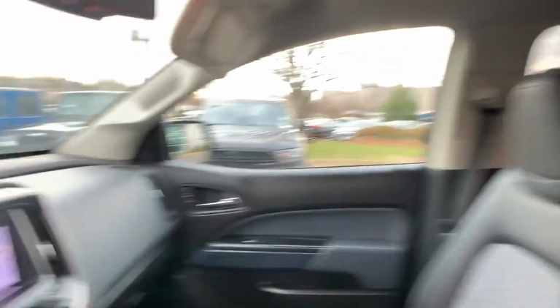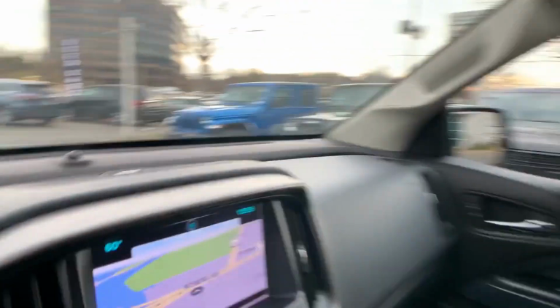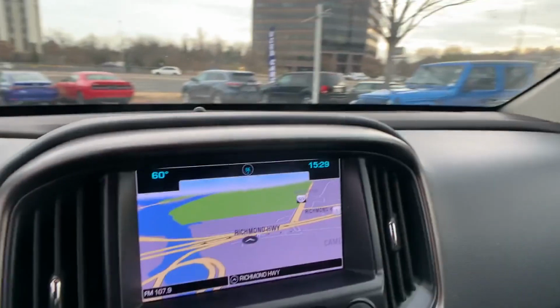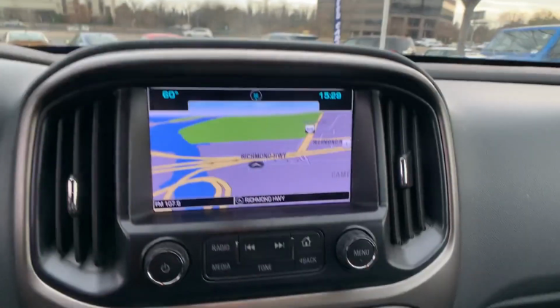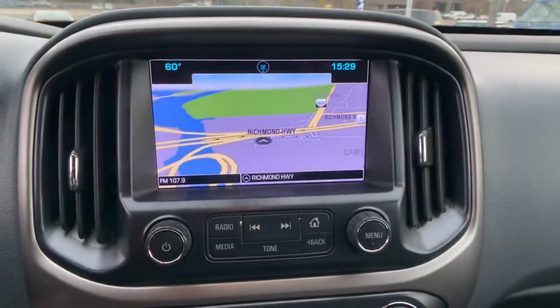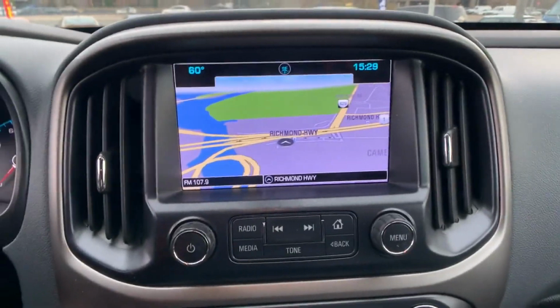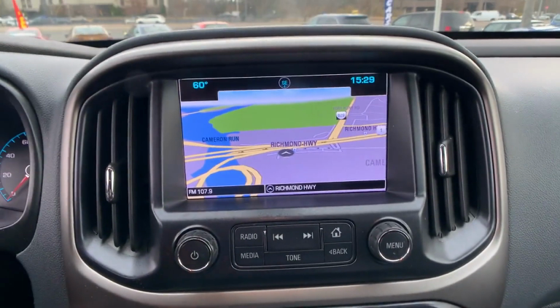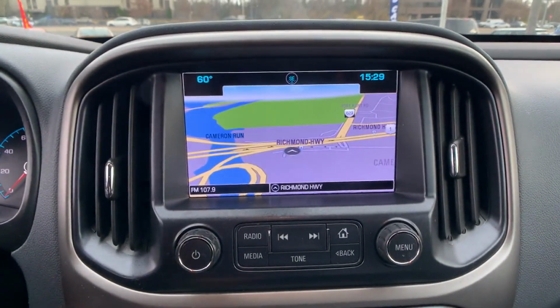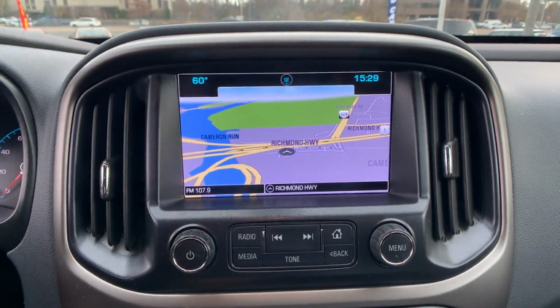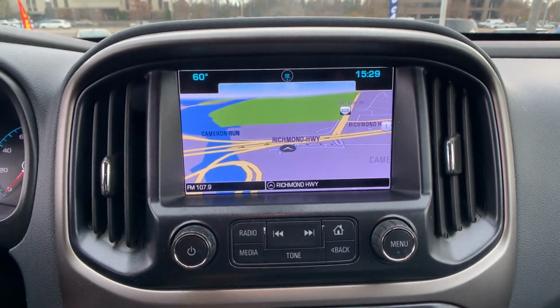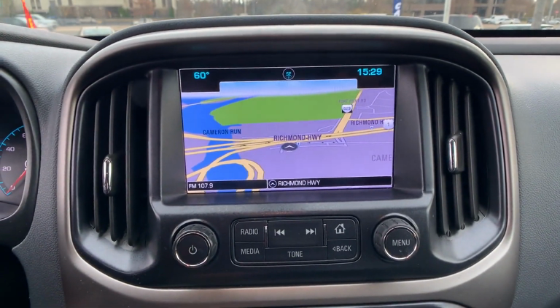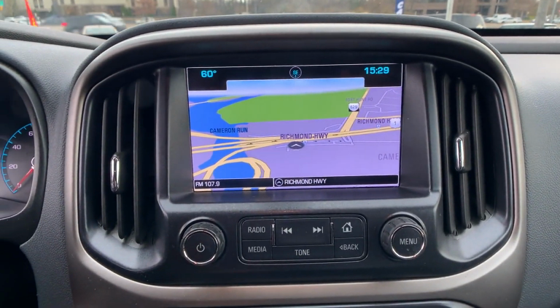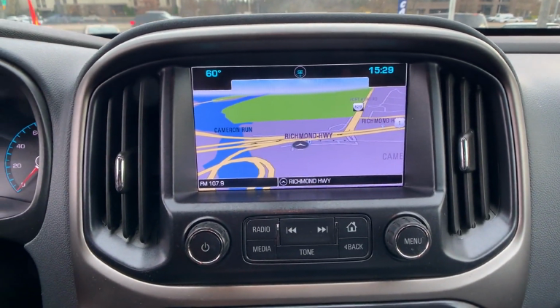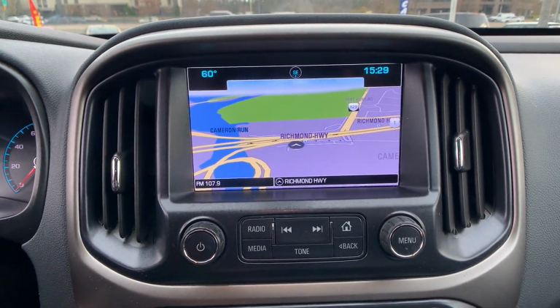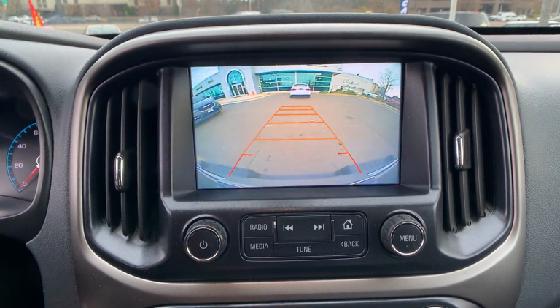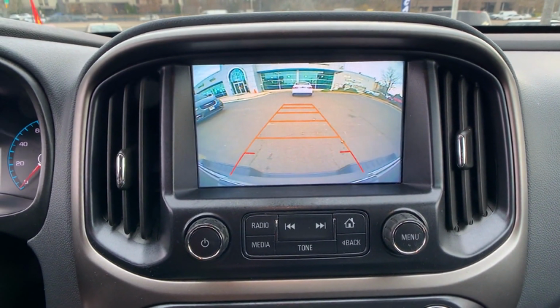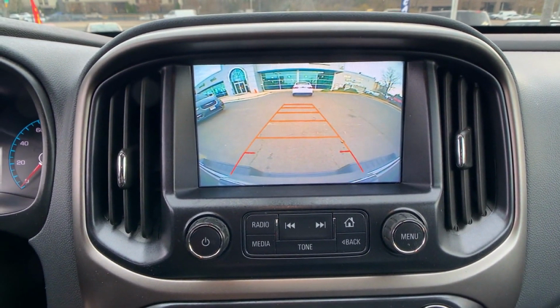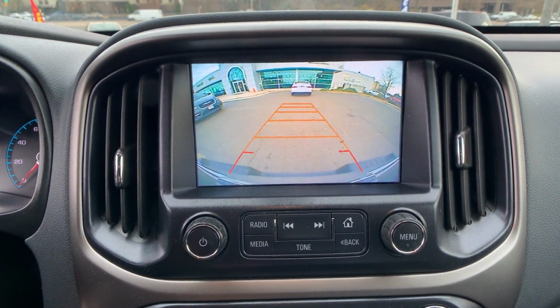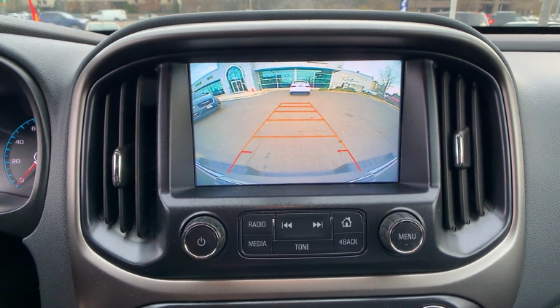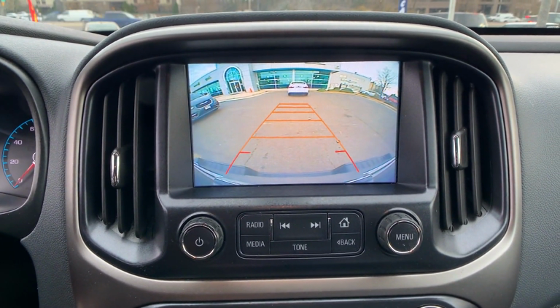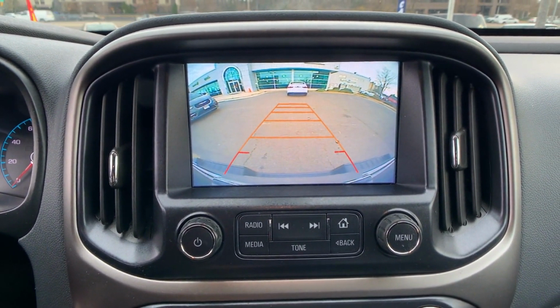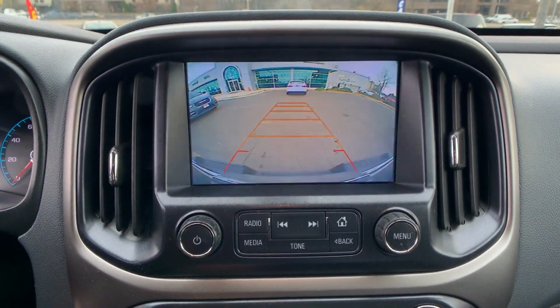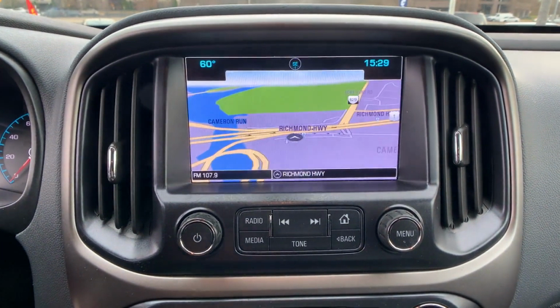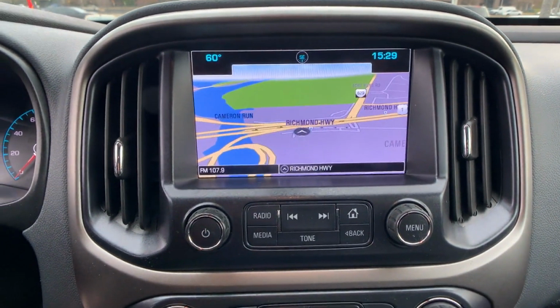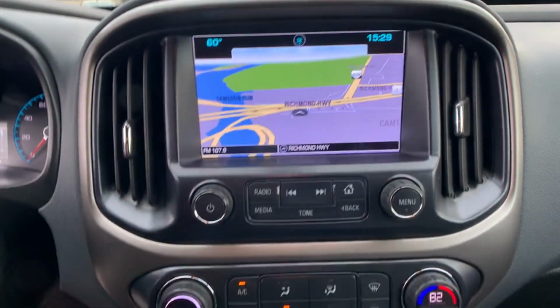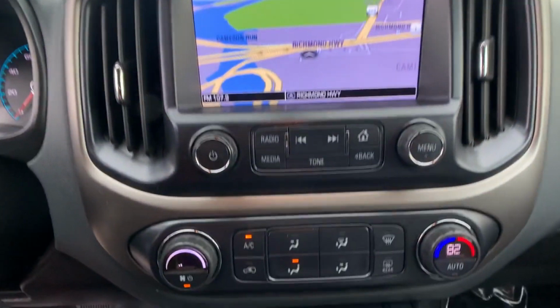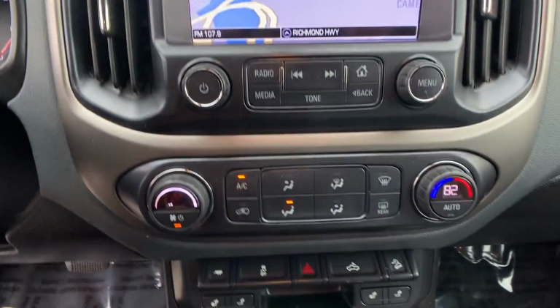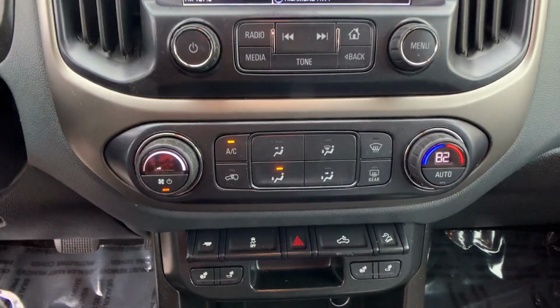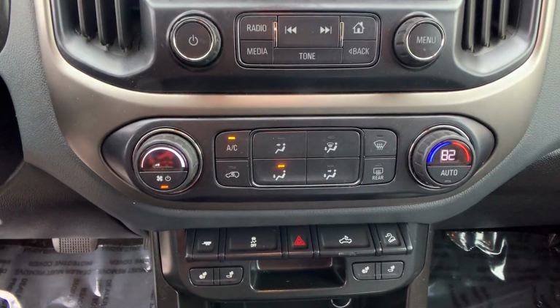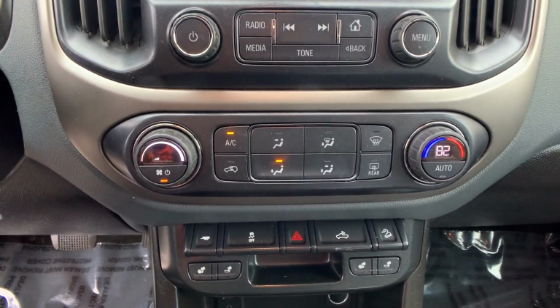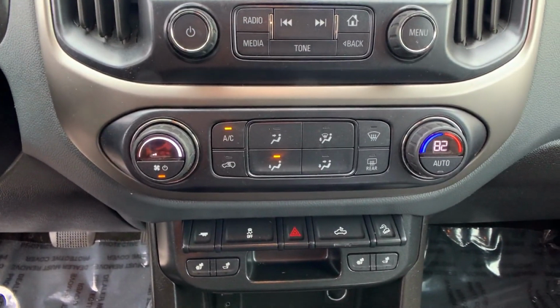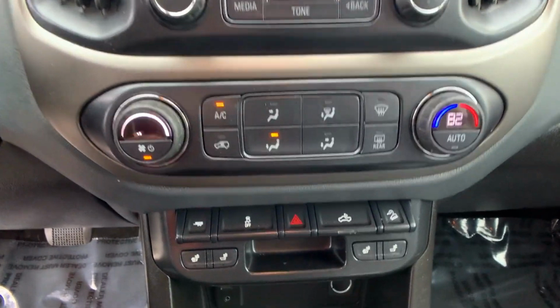Stability control, passenger side airbag sensor, and limited slip differential. Experience the difference — test drive your dream car today.